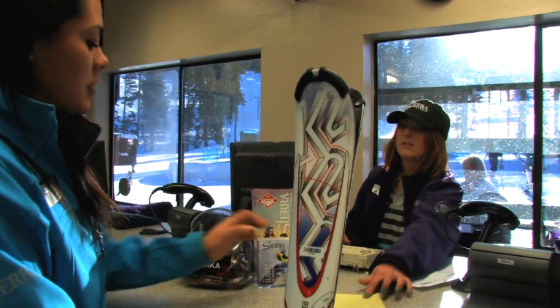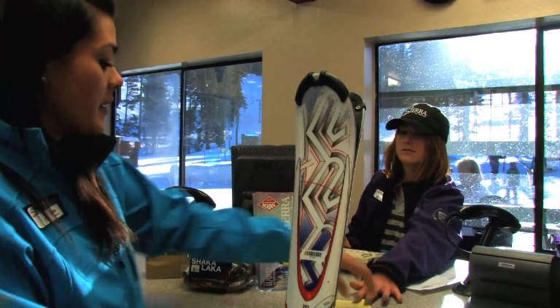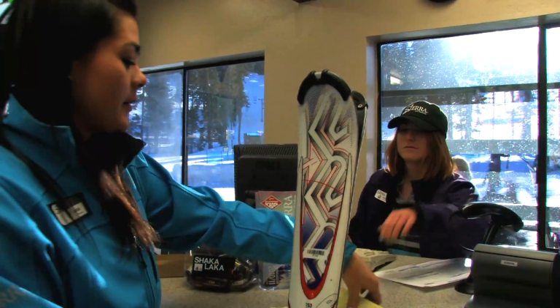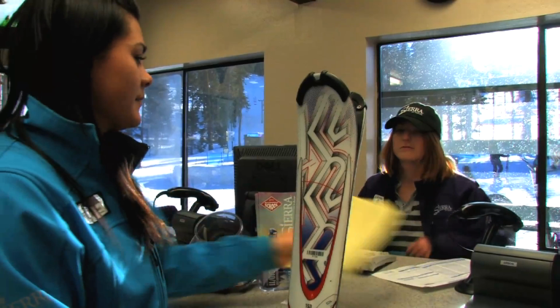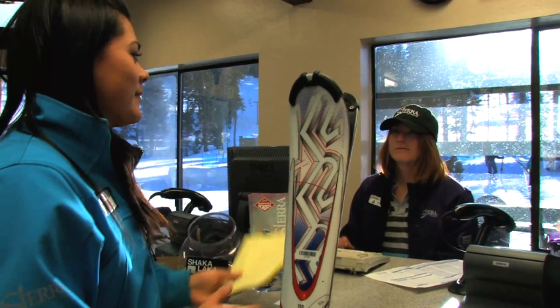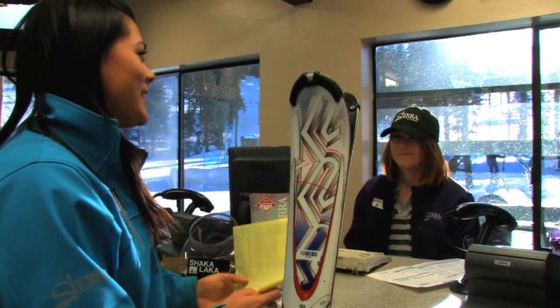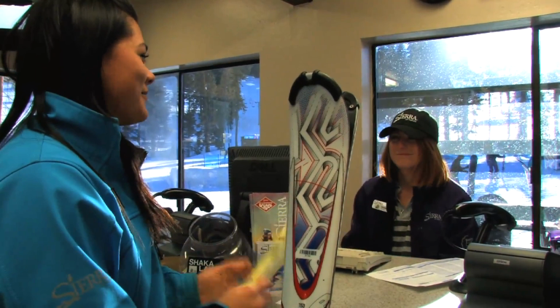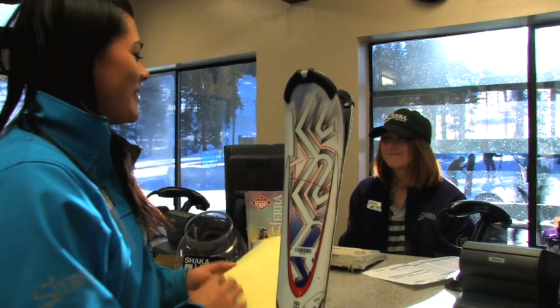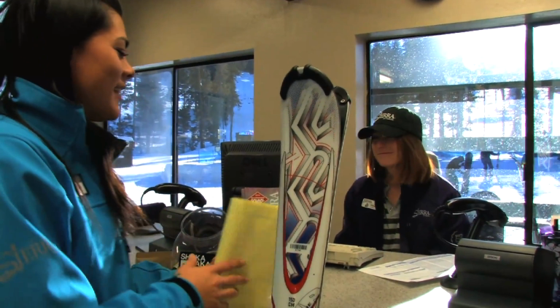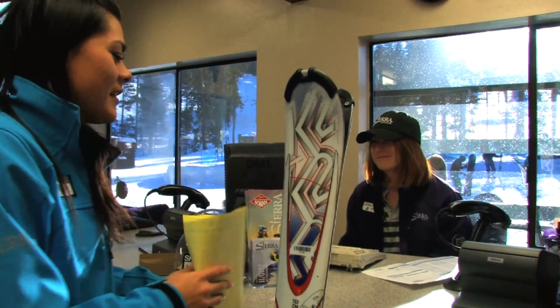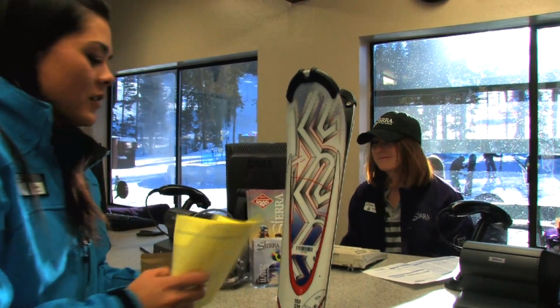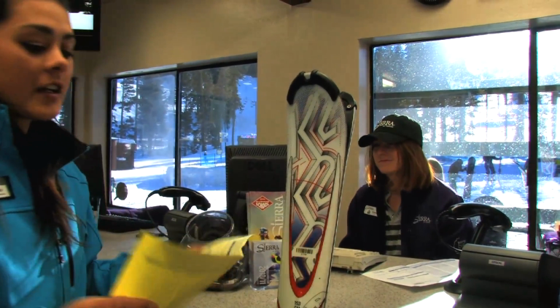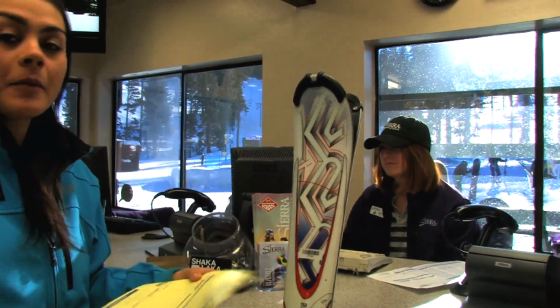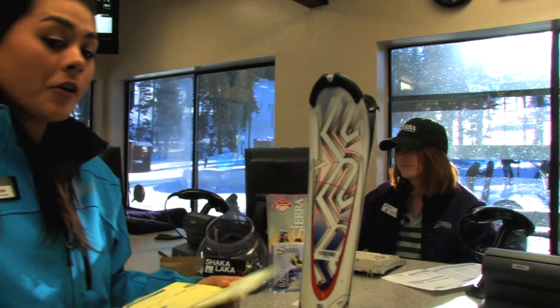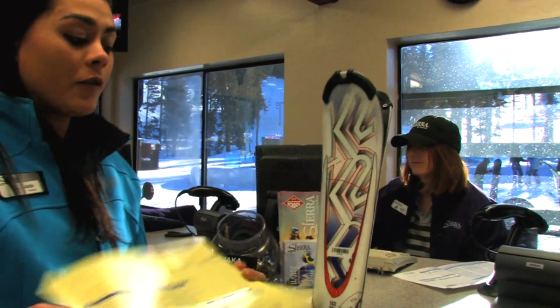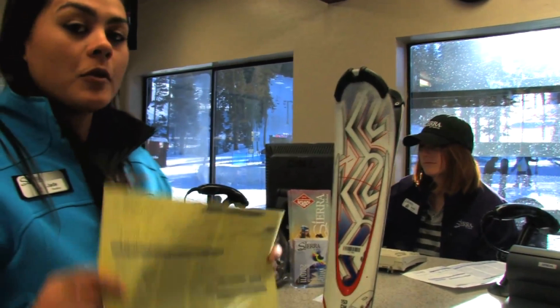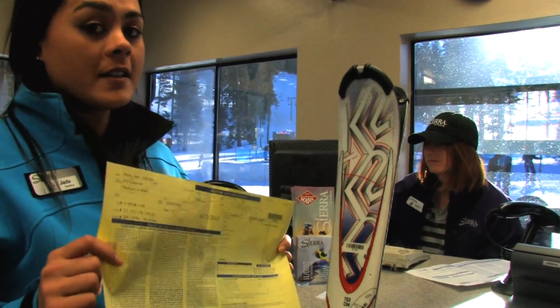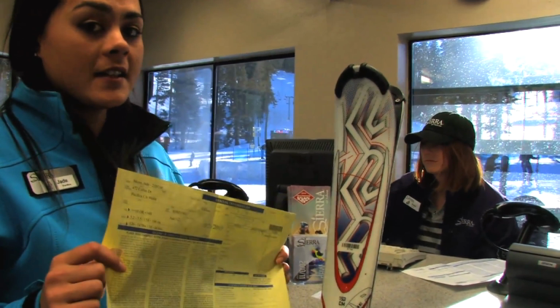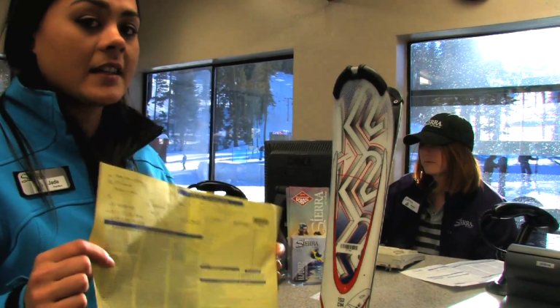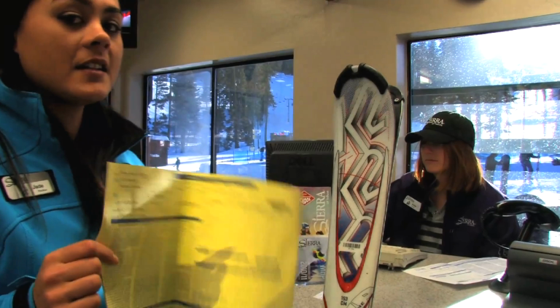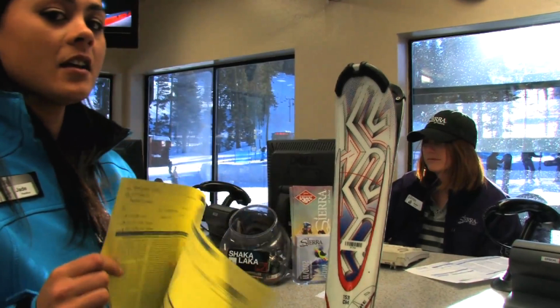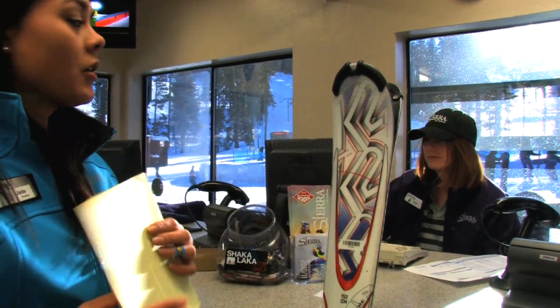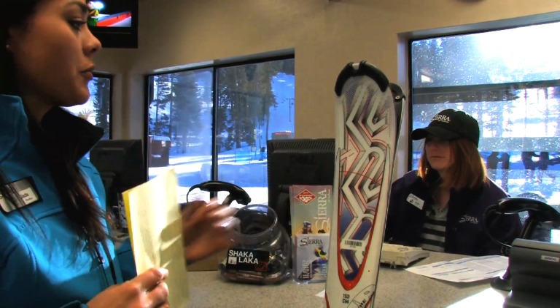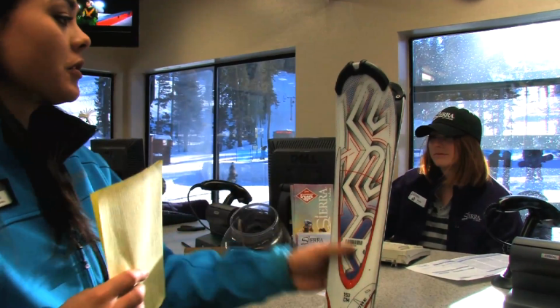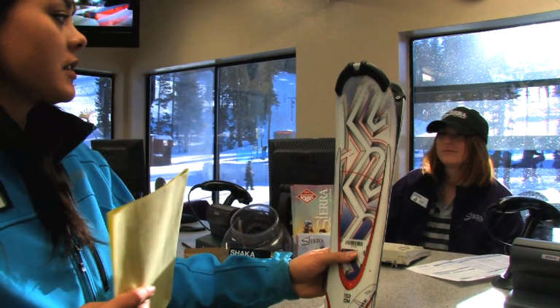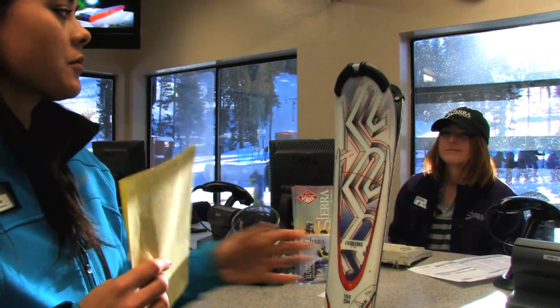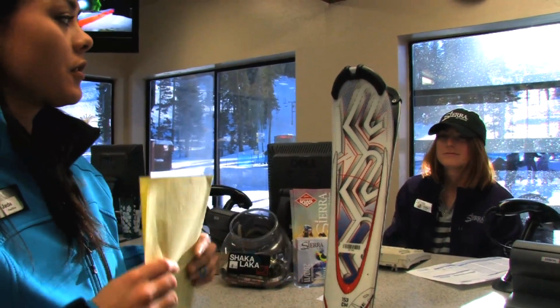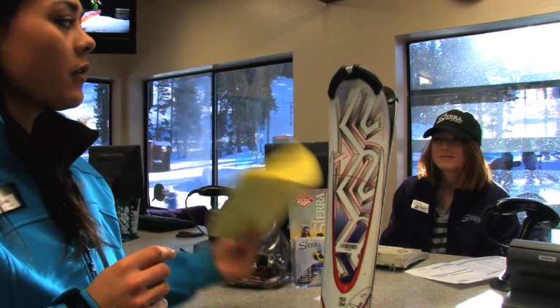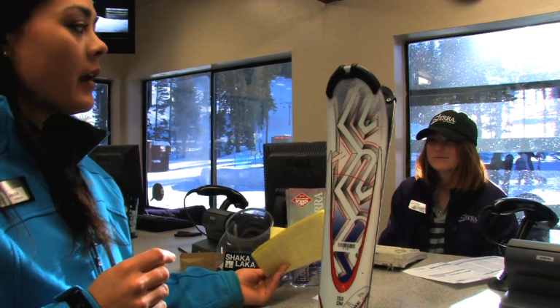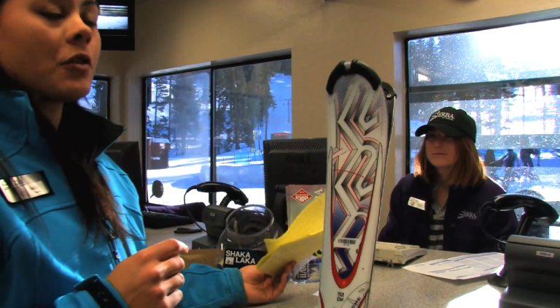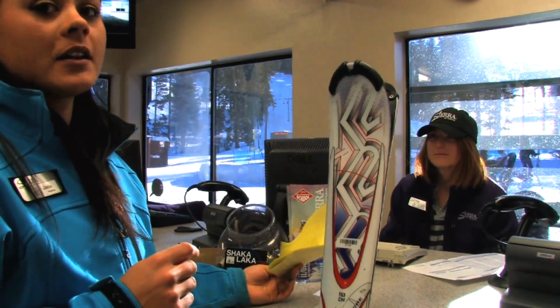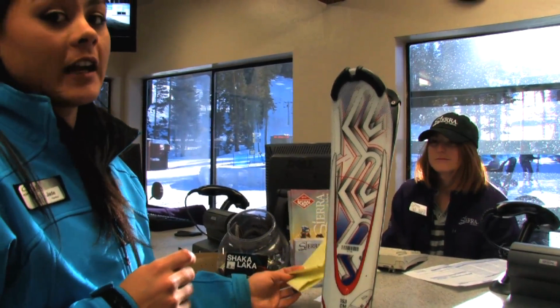Just for the day please. Thank you. So you're going to keep your yellow form — you hold on to this. At the end of the day, when you return your skis, you return the form and you're ready to check out.